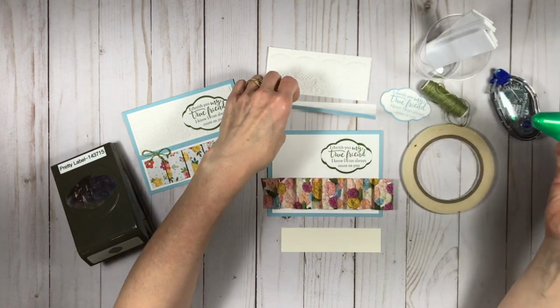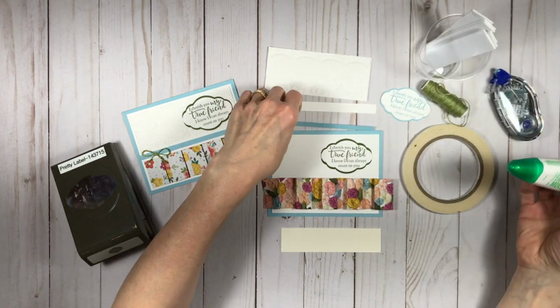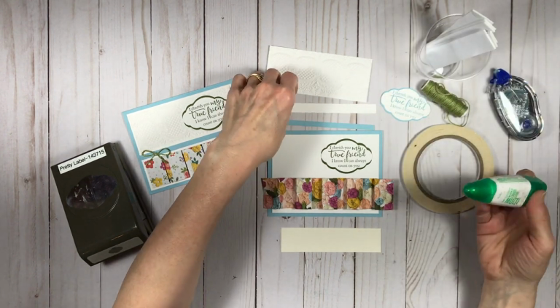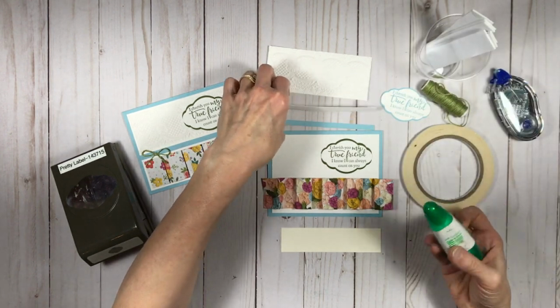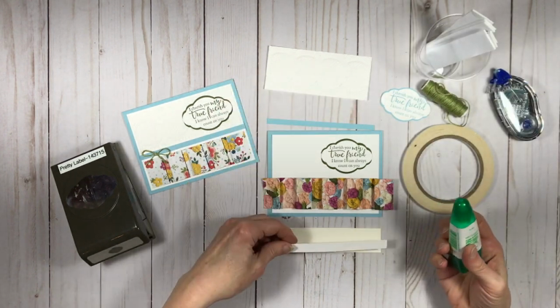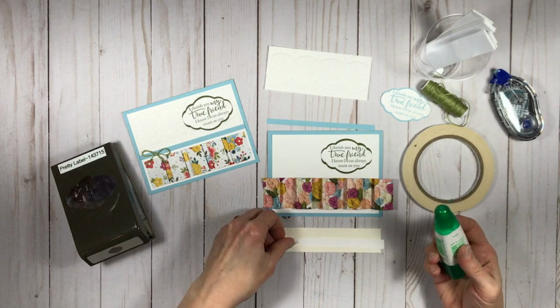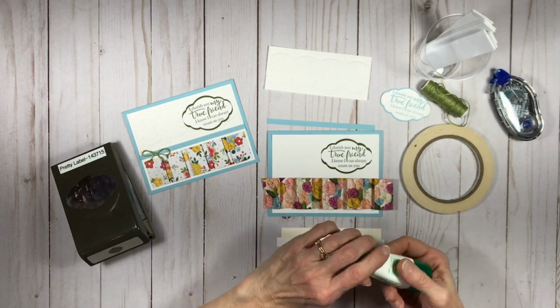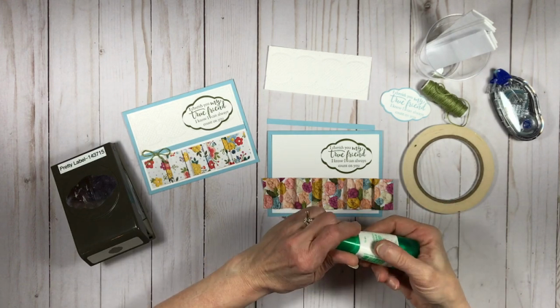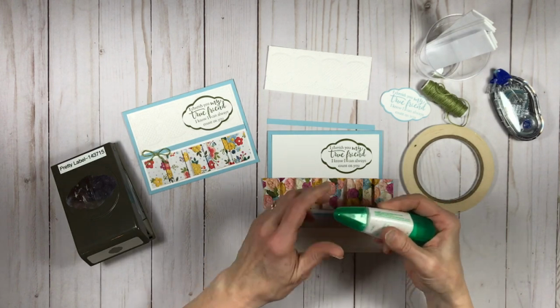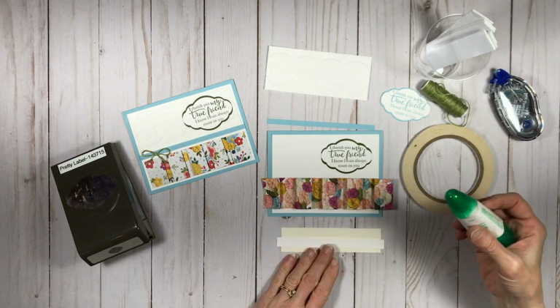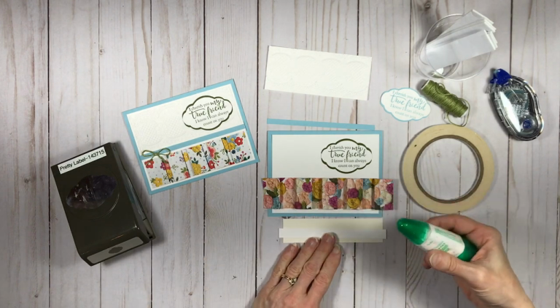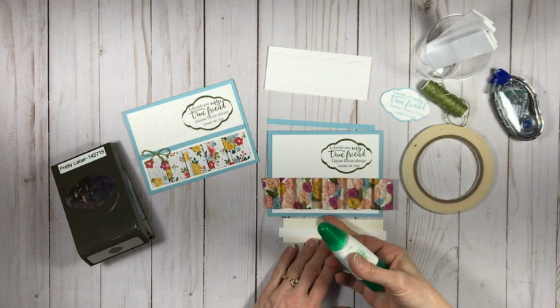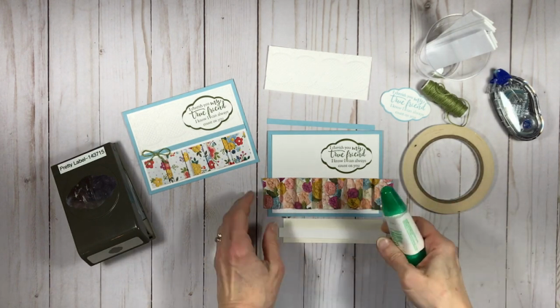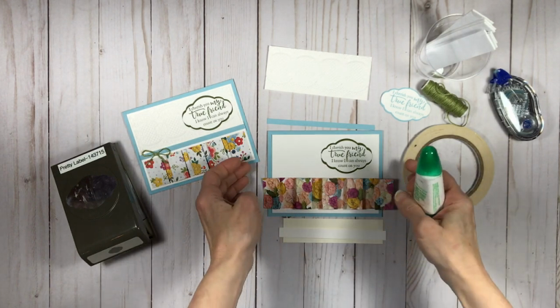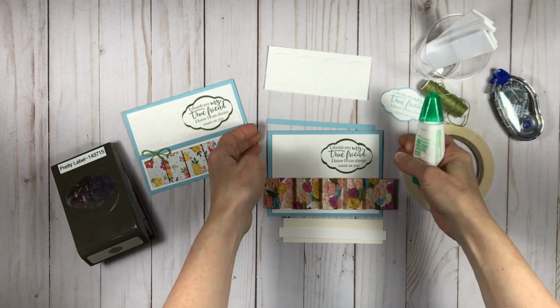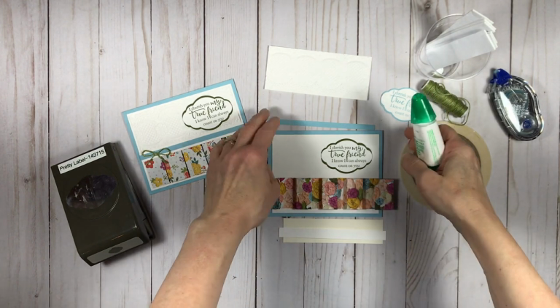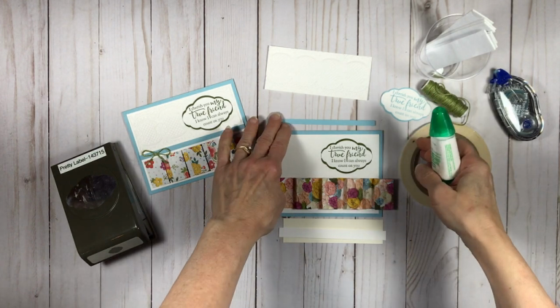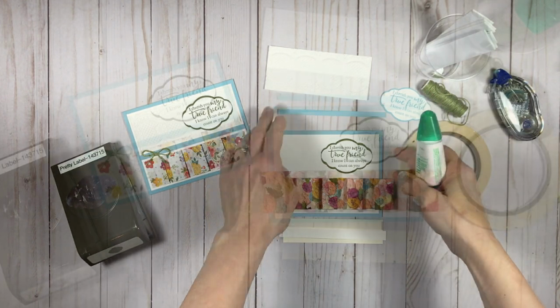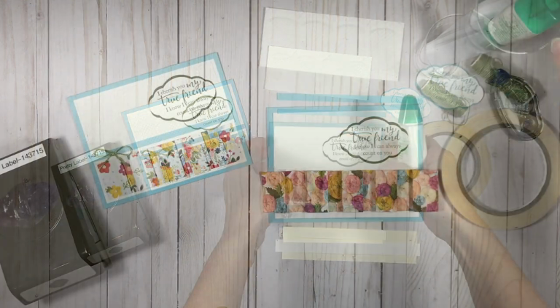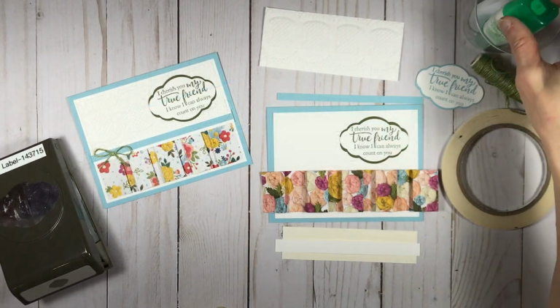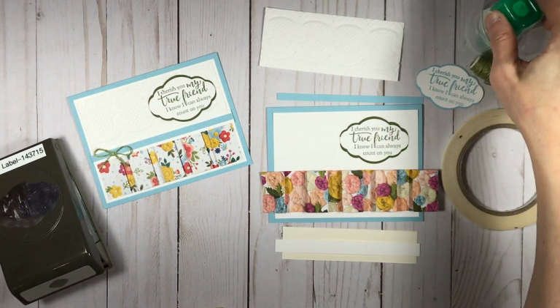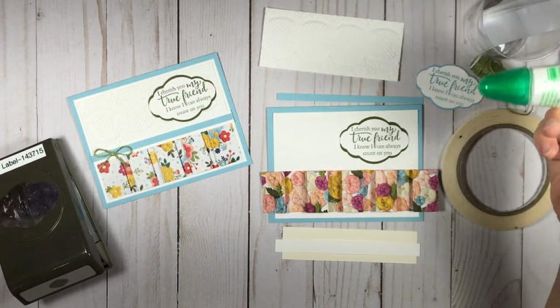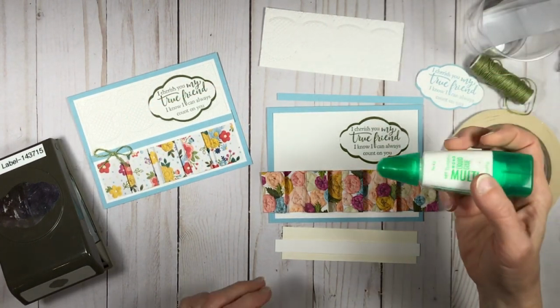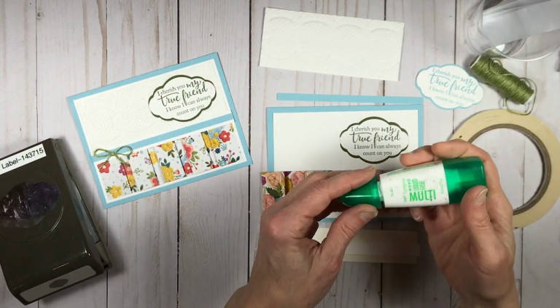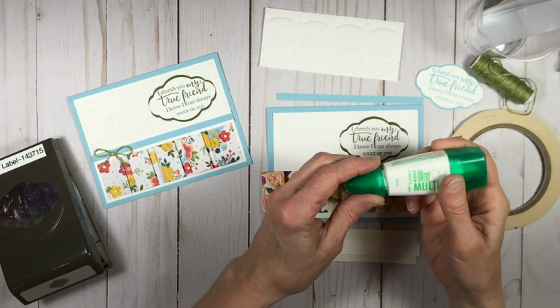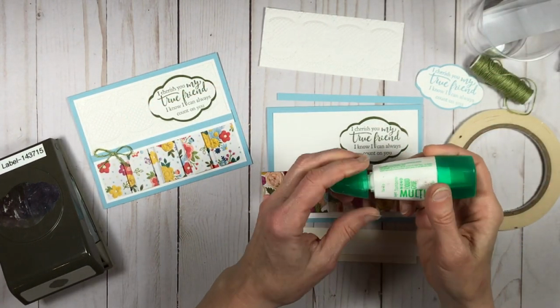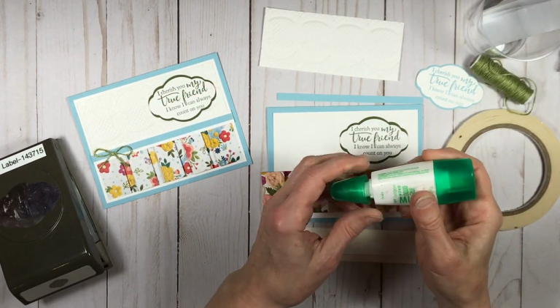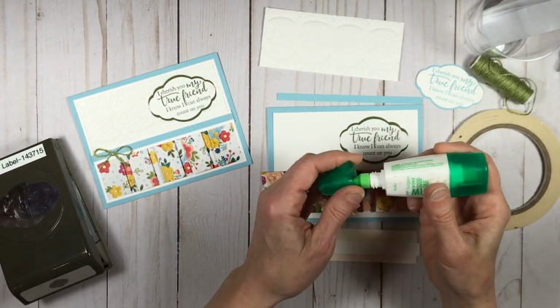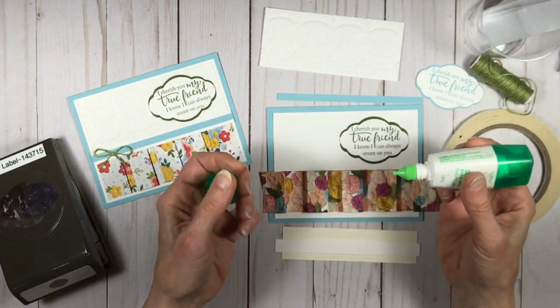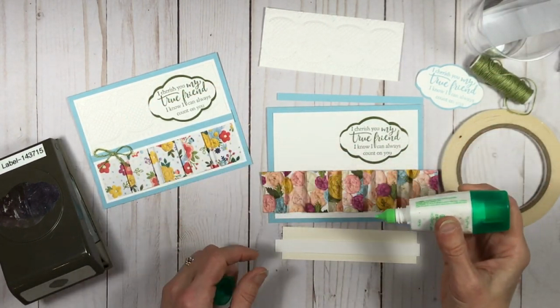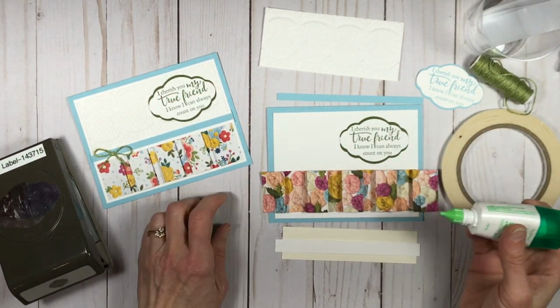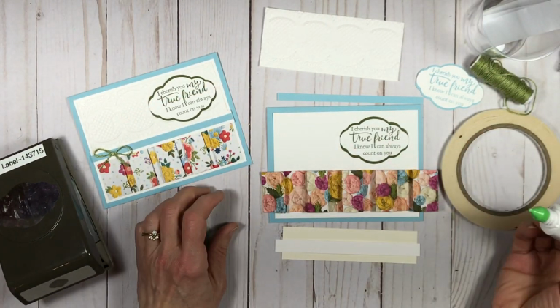There is a blog post for each video that I publish, and in that blog post you'll find a complete supply list of all the materials that I used and additional details and information about the project.